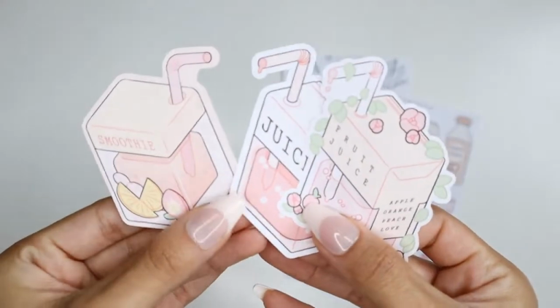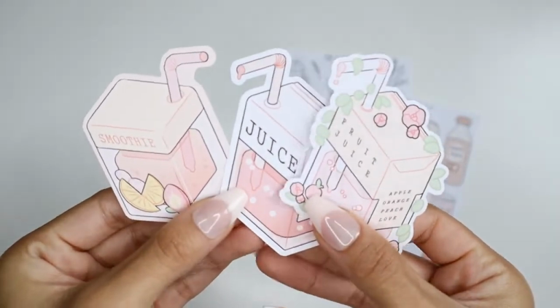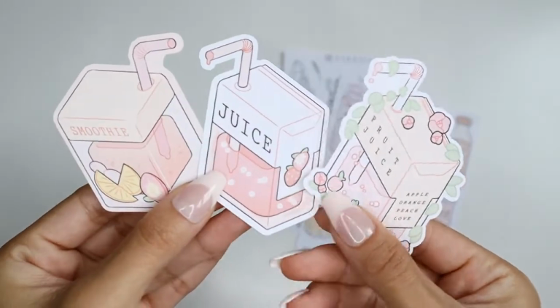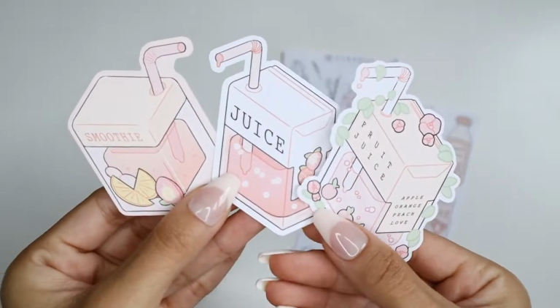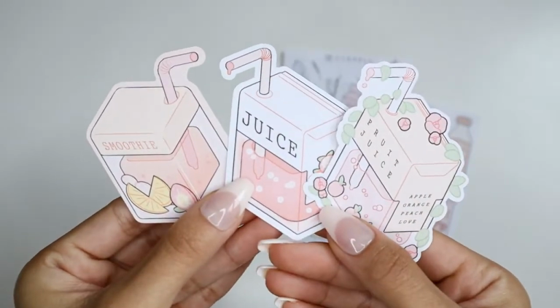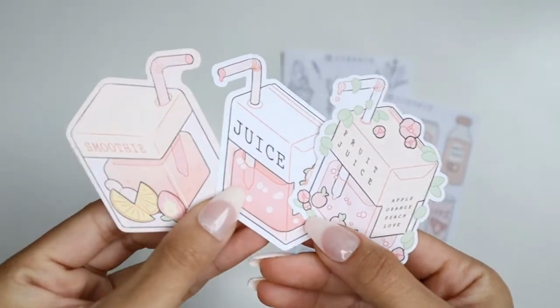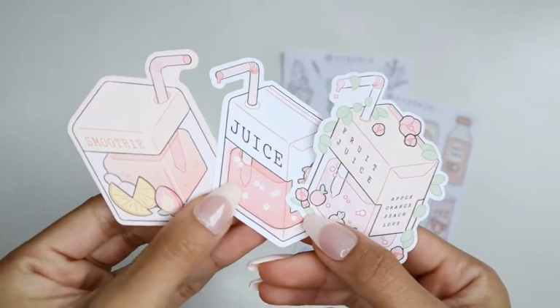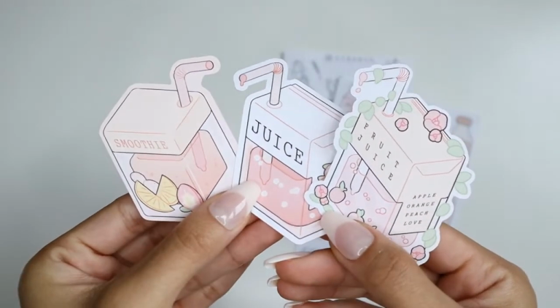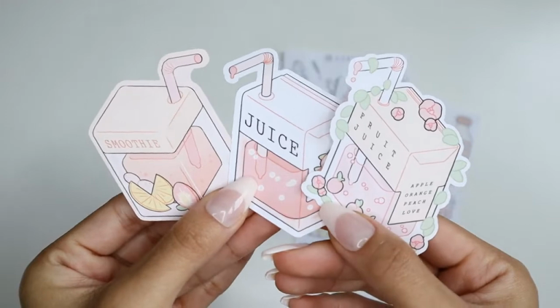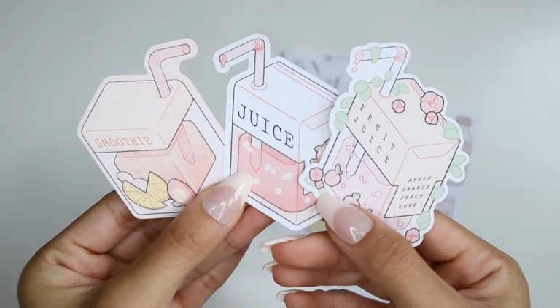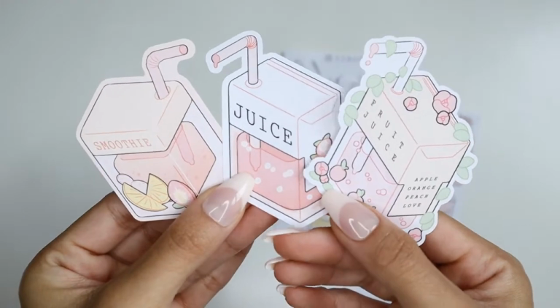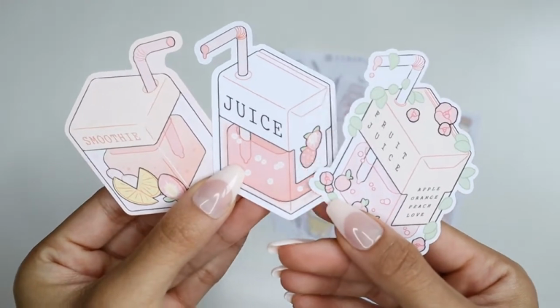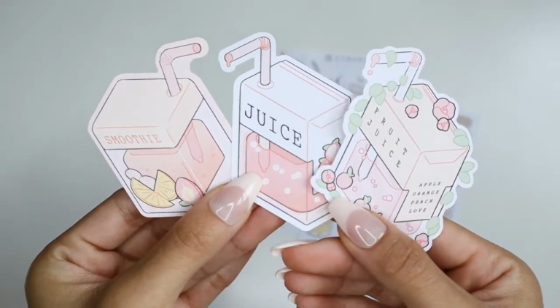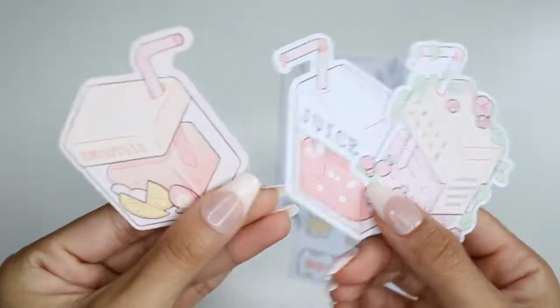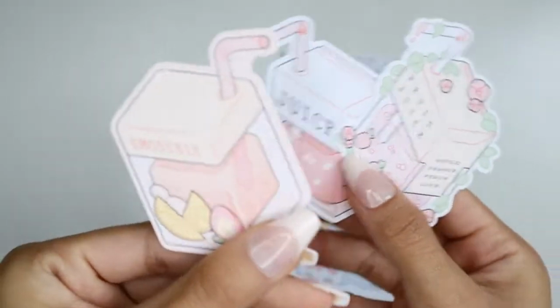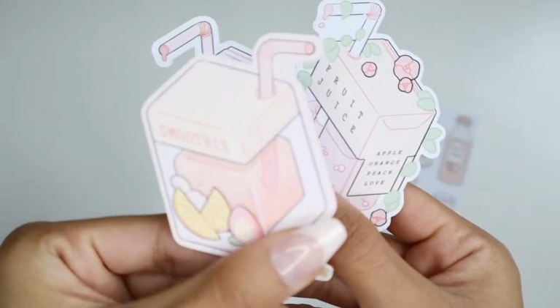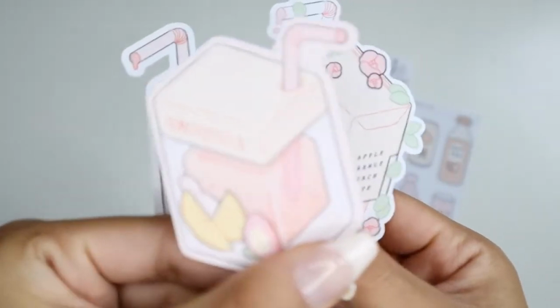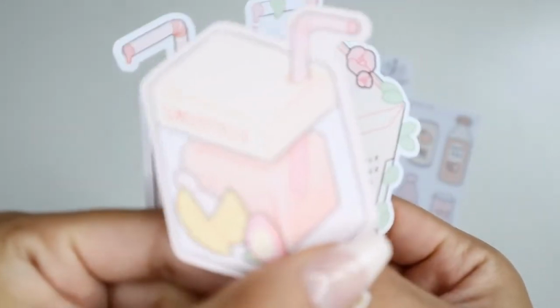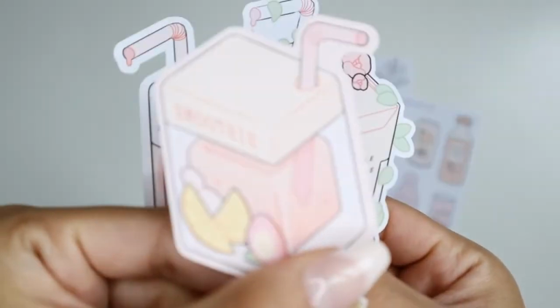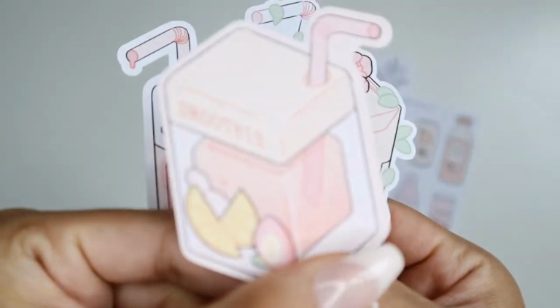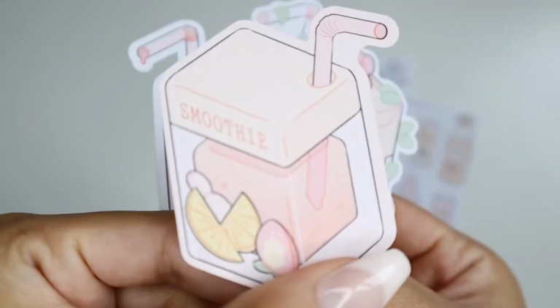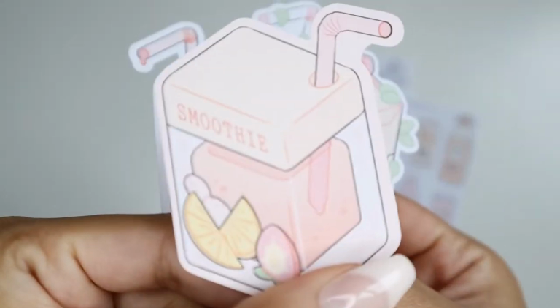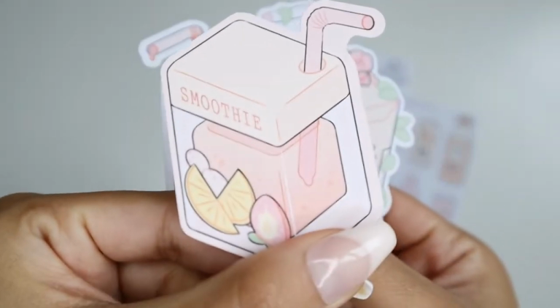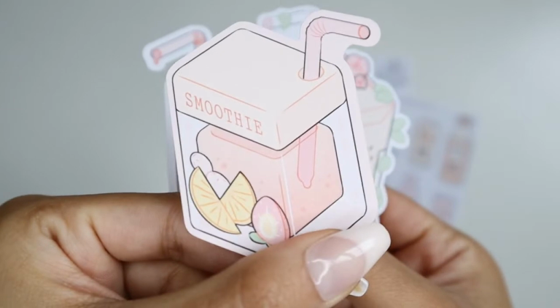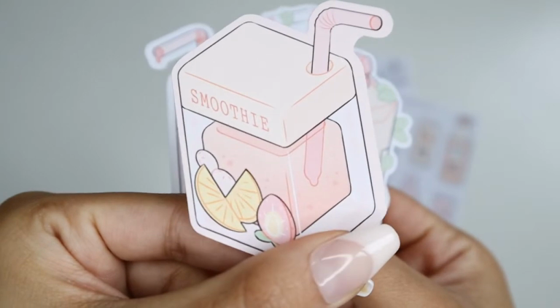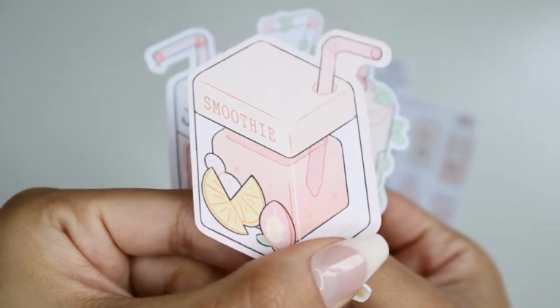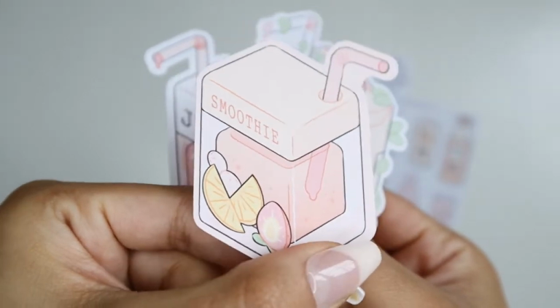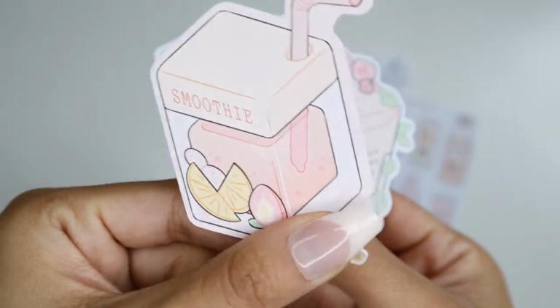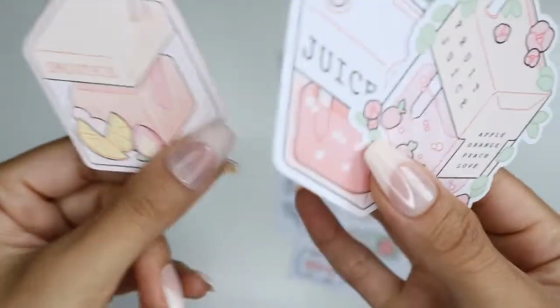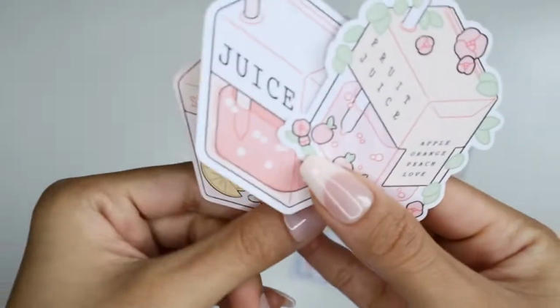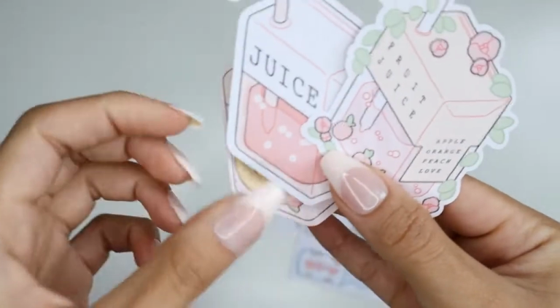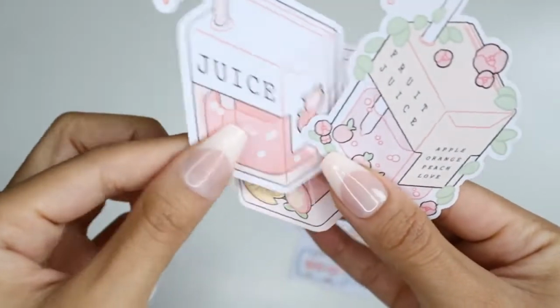The next three items actually came in a set. These are these cute juice box stickers. They are so cute and have such a unique design to them. I got the smoothie, juice, and fruit juice ones.